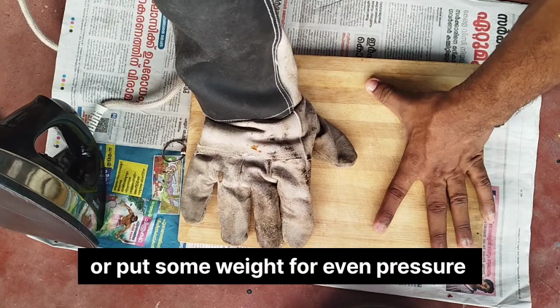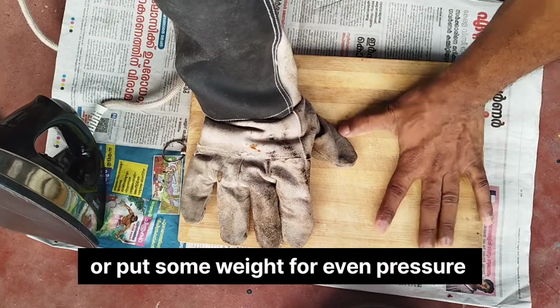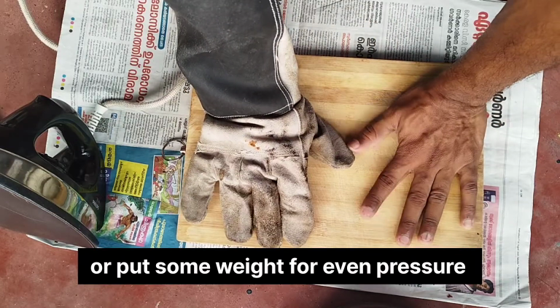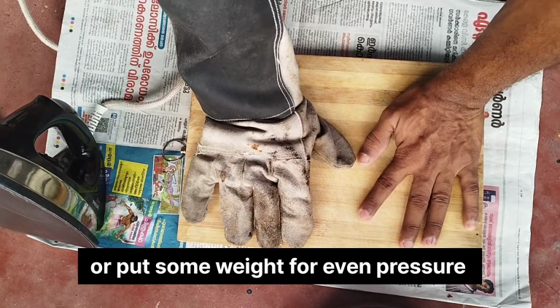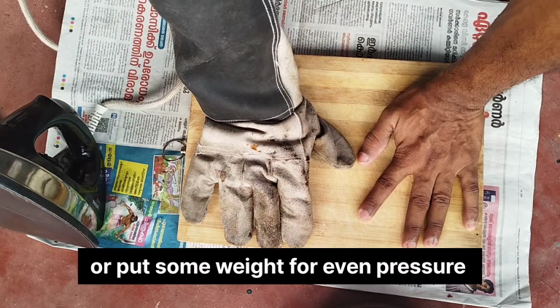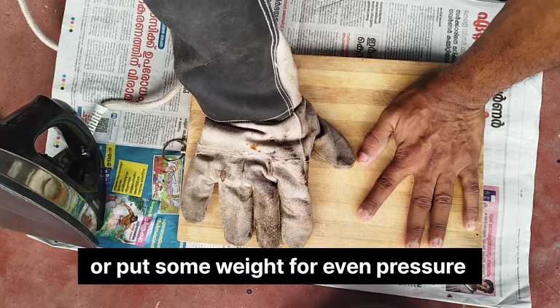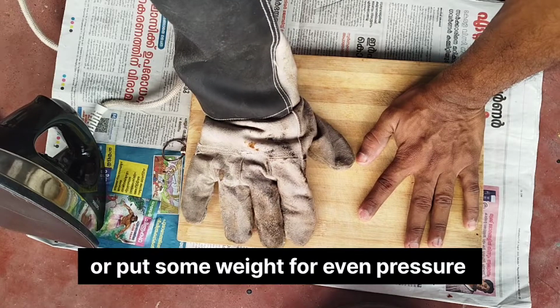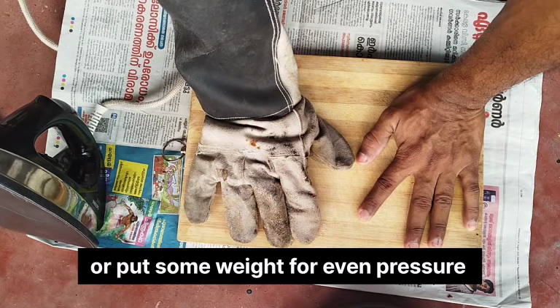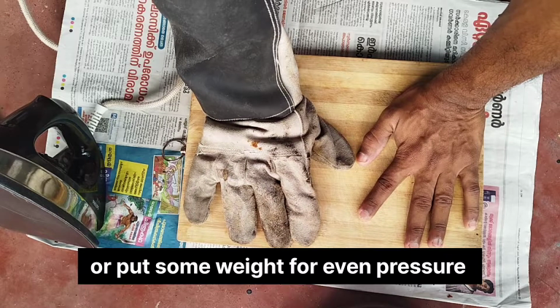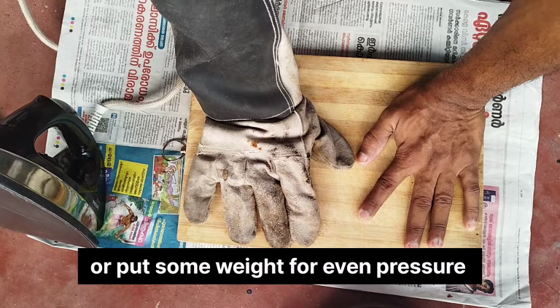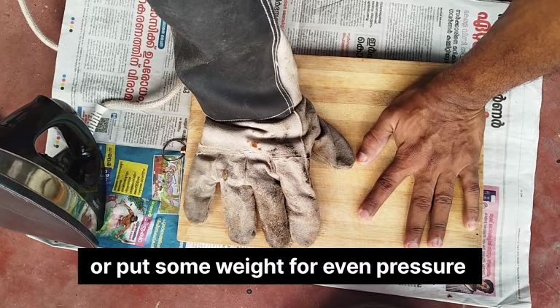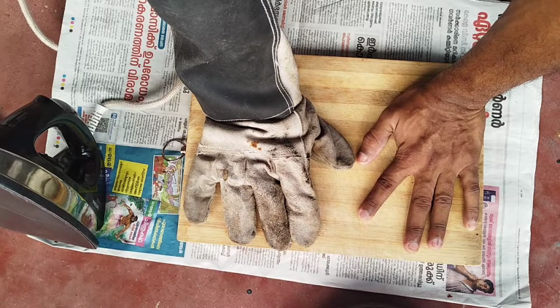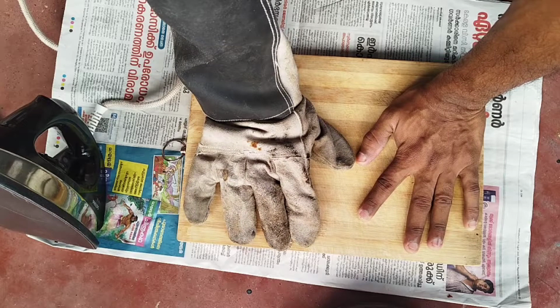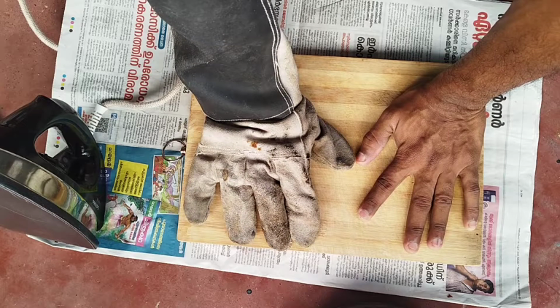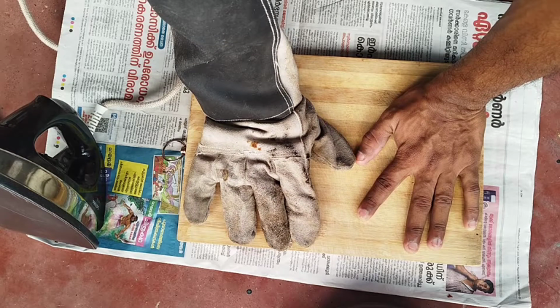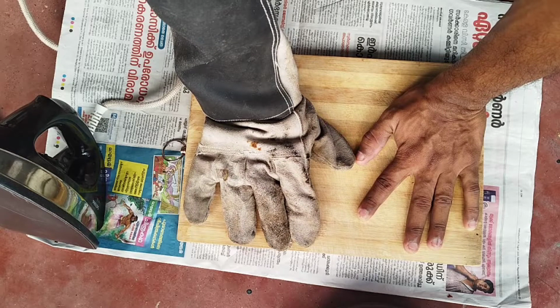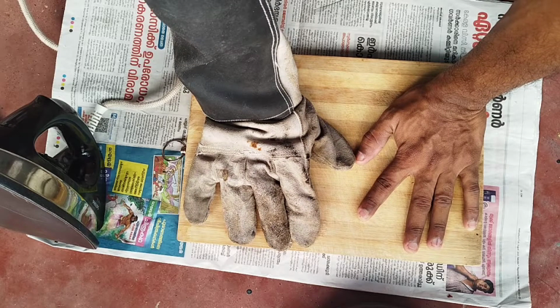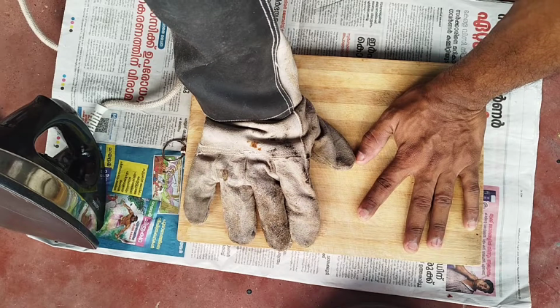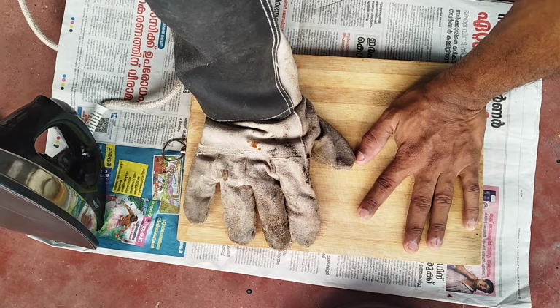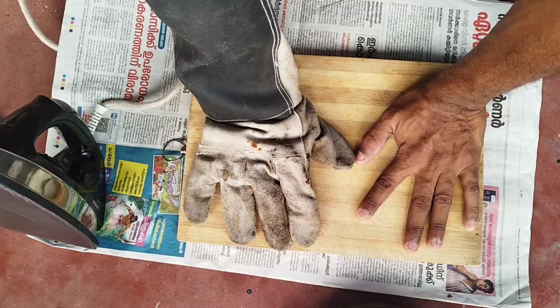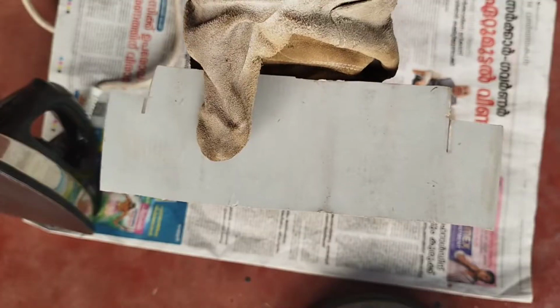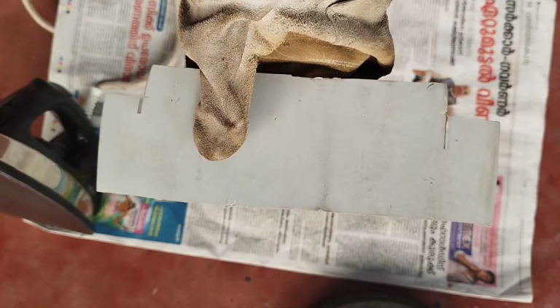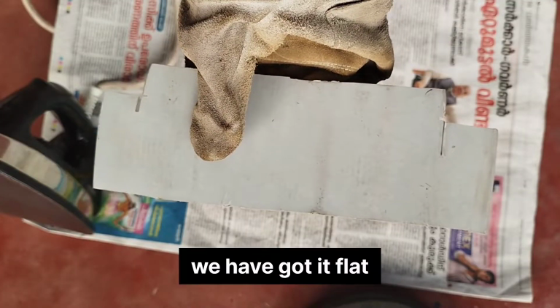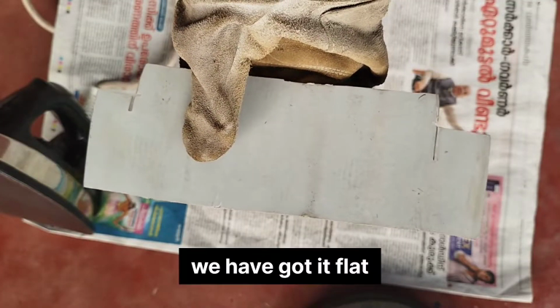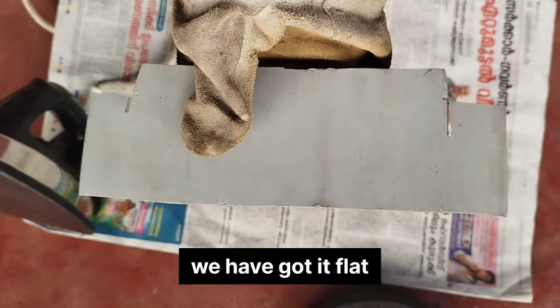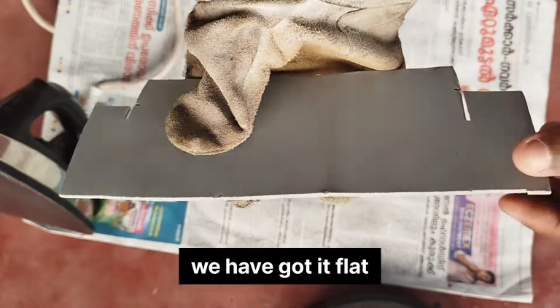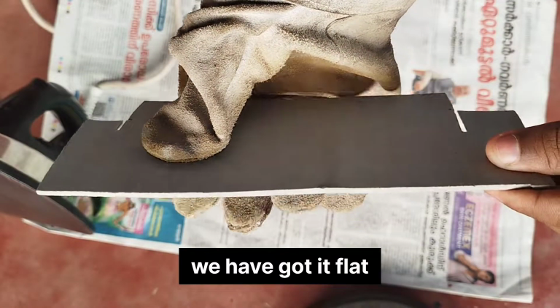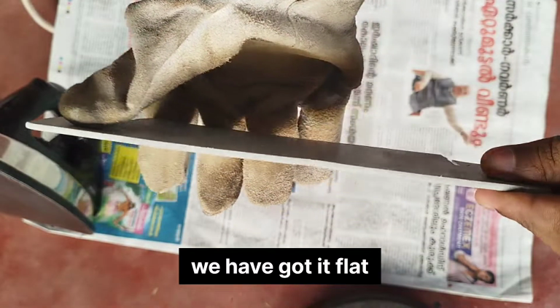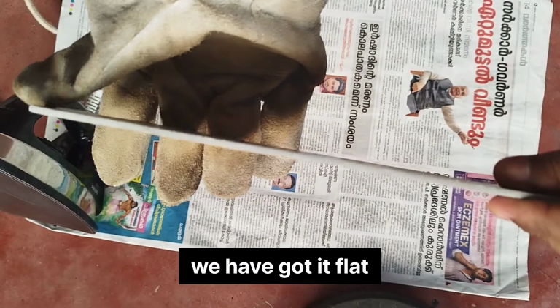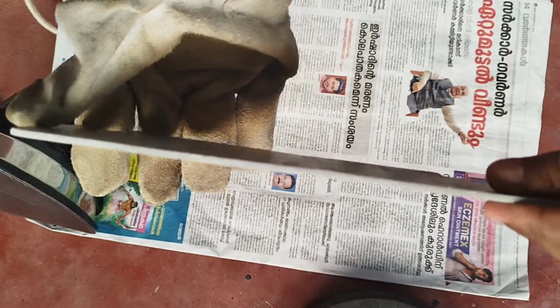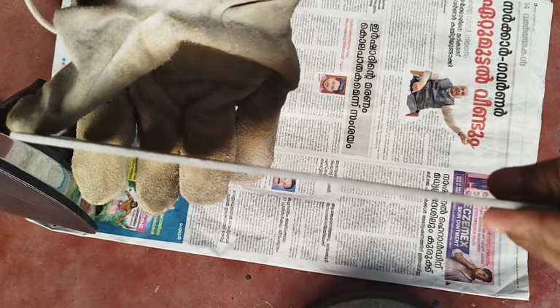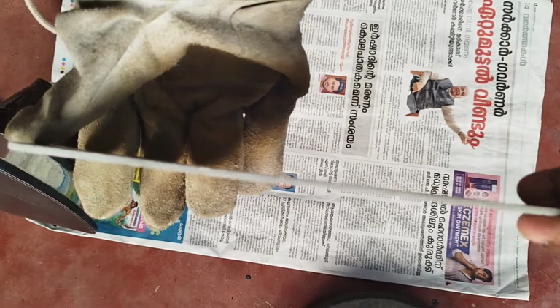We are going to be able to do this — it's a bit of pressure. We are going to be flat. It's very flat.